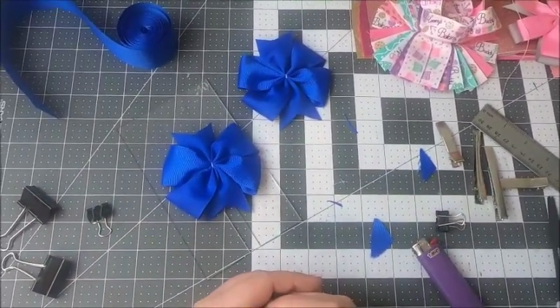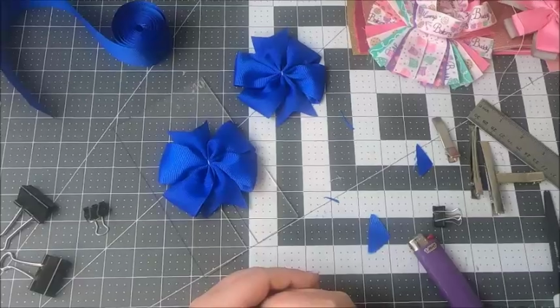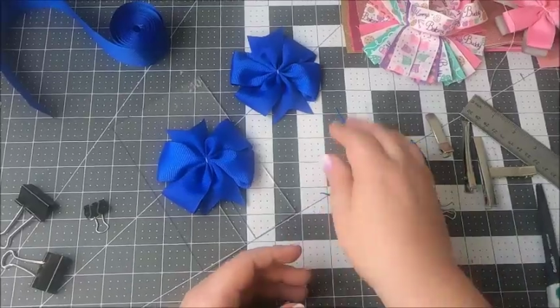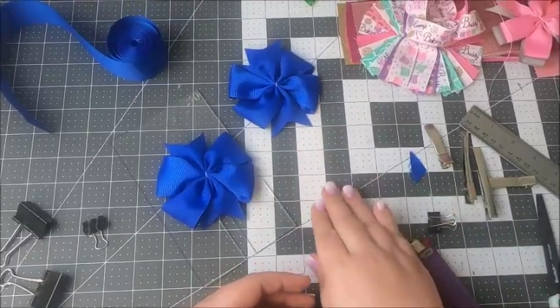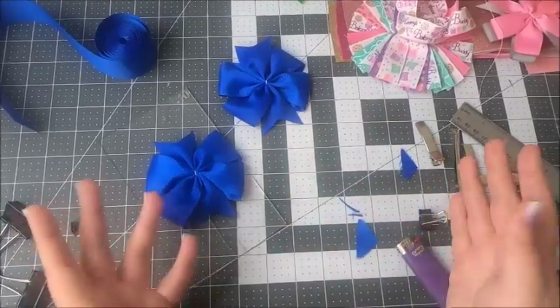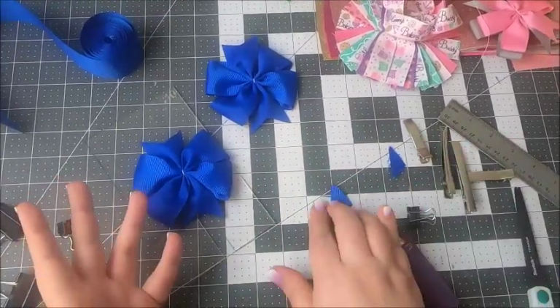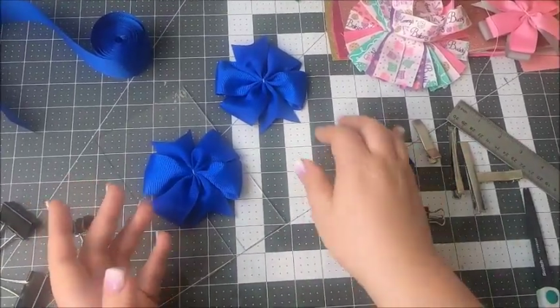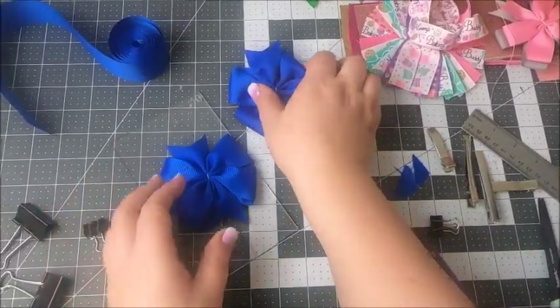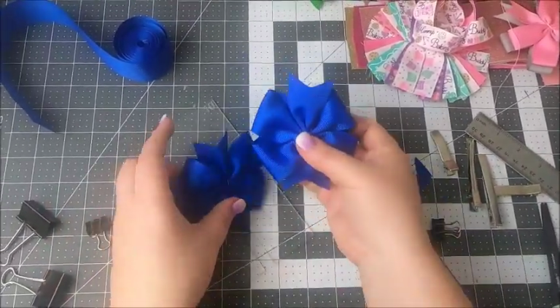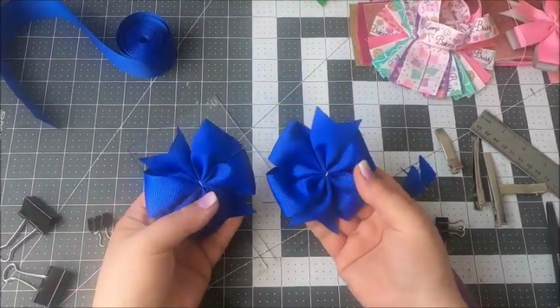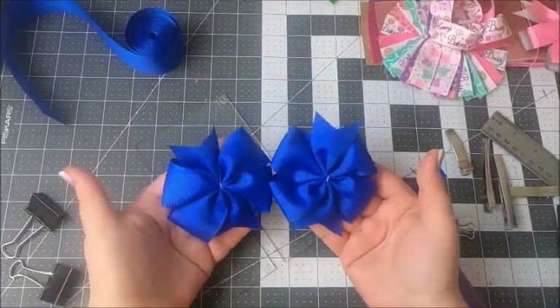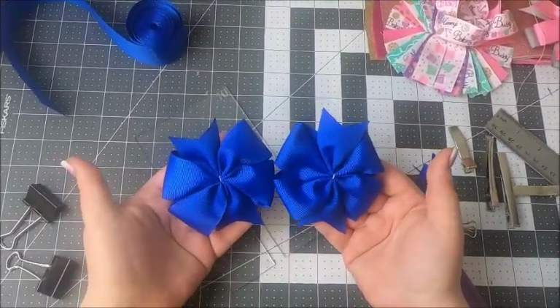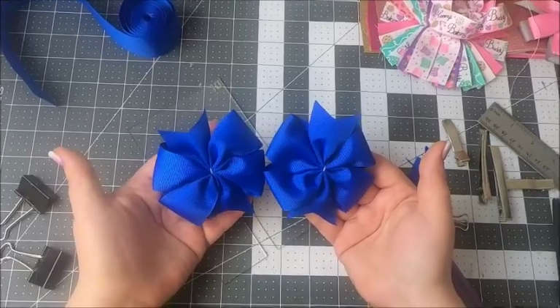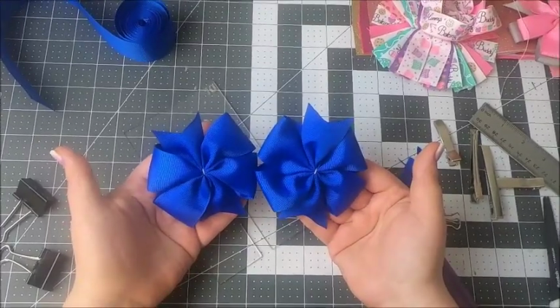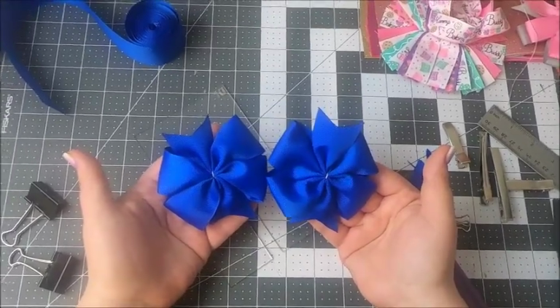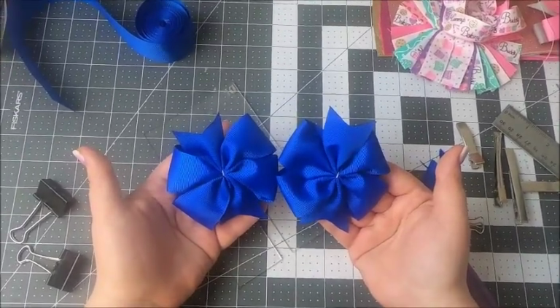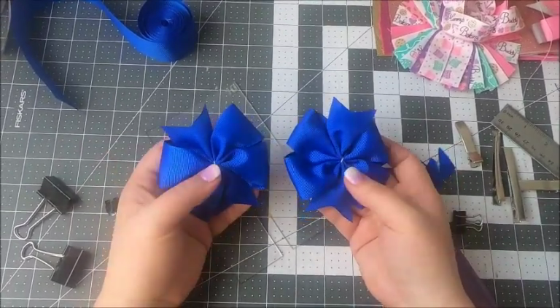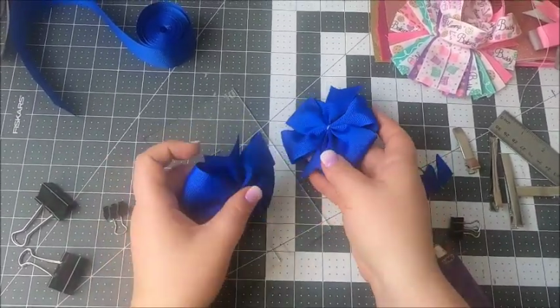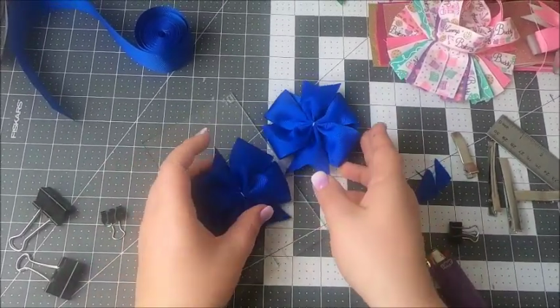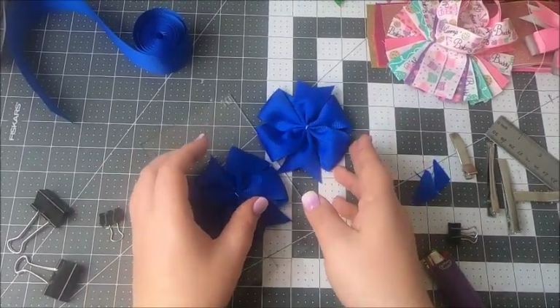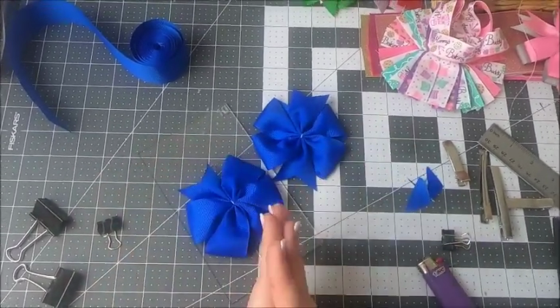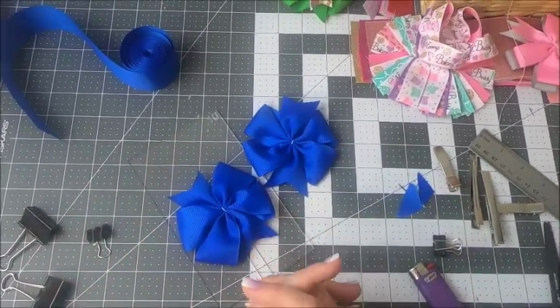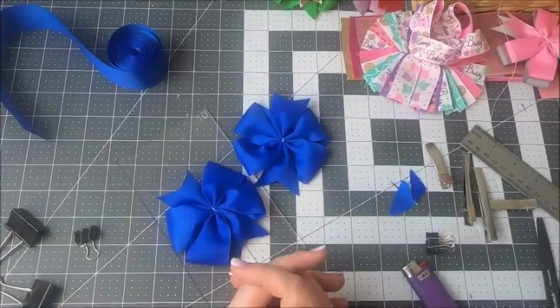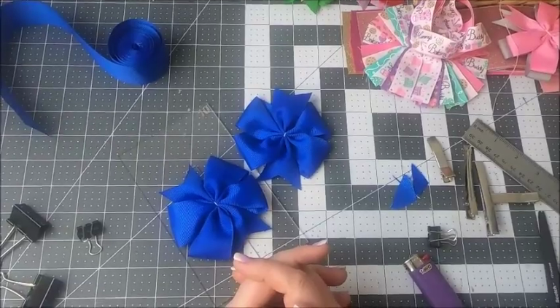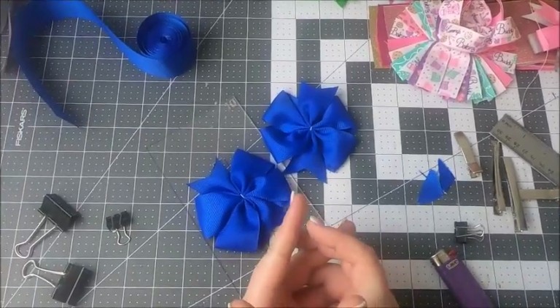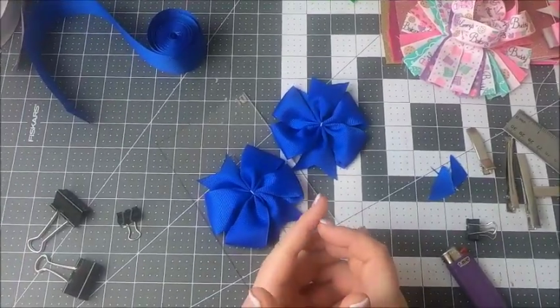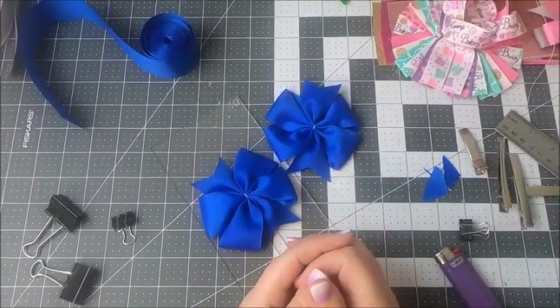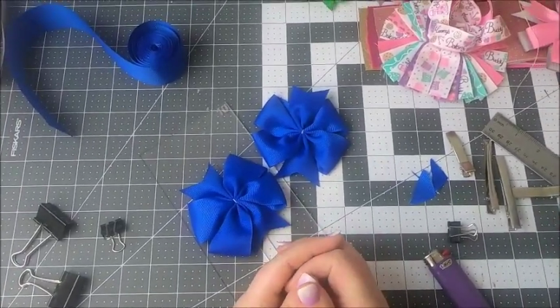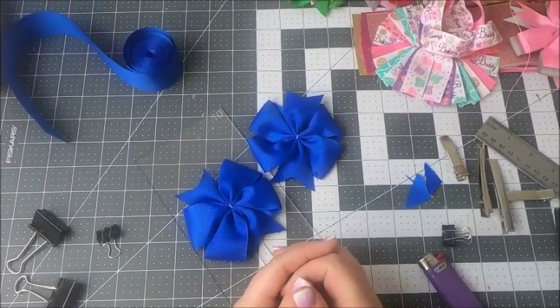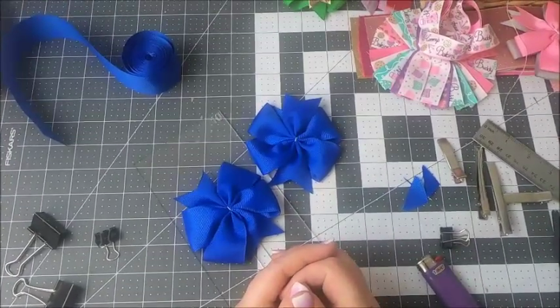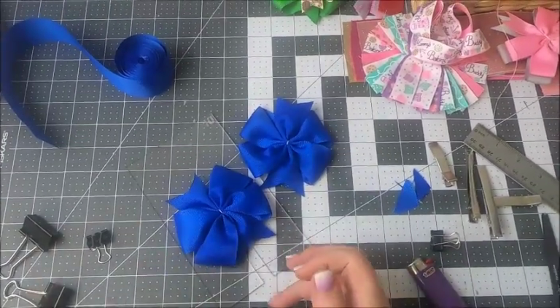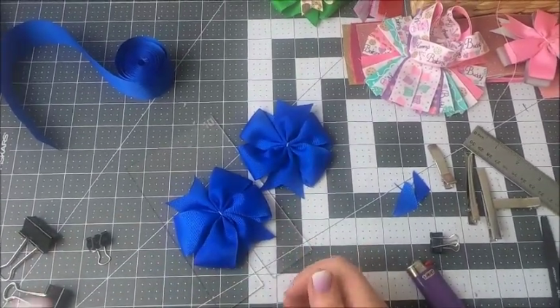That is how you make pinwheel bows using the template. If you have any questions, please leave them in the comments below. Like this video if it was useful for you, and I will see you next time. Bye!